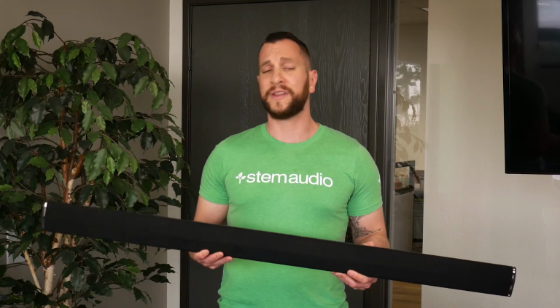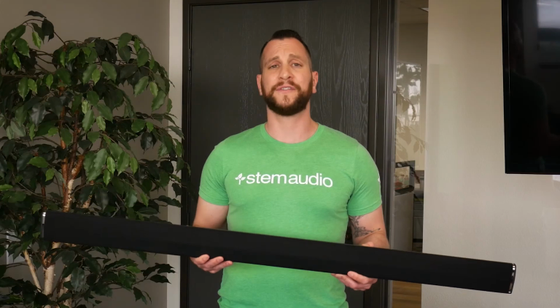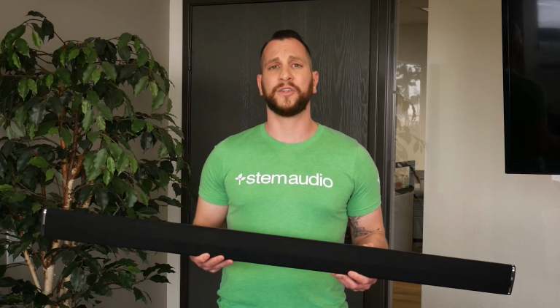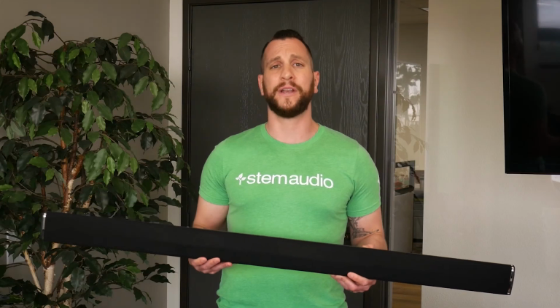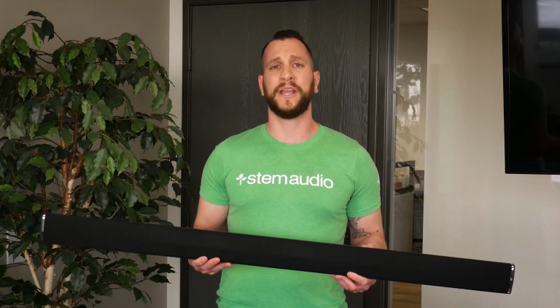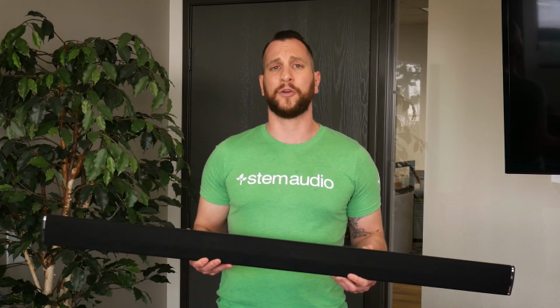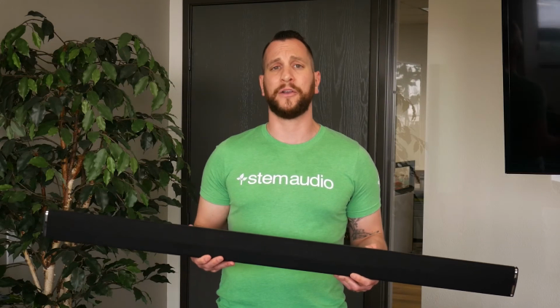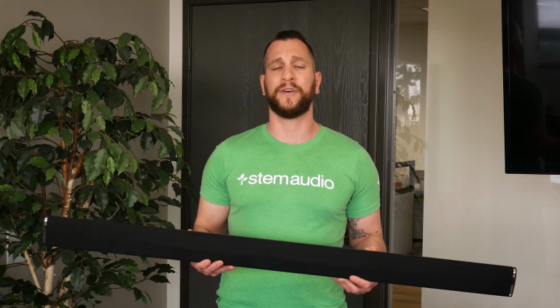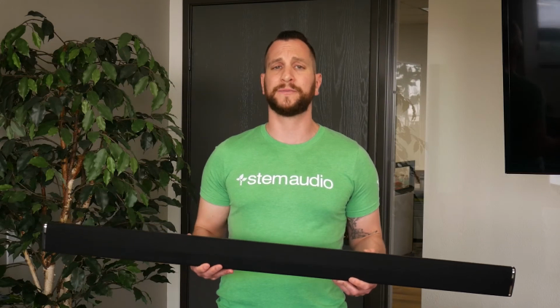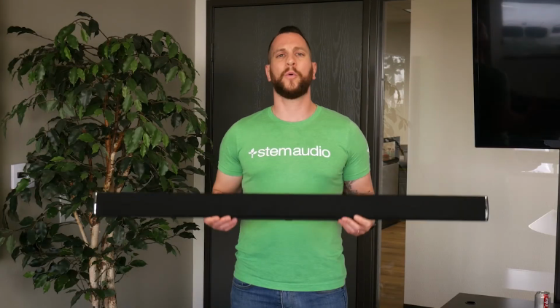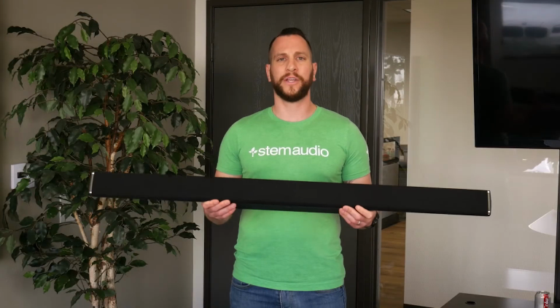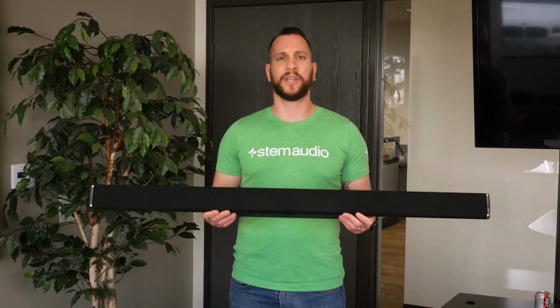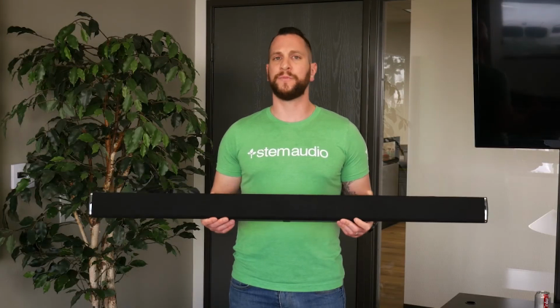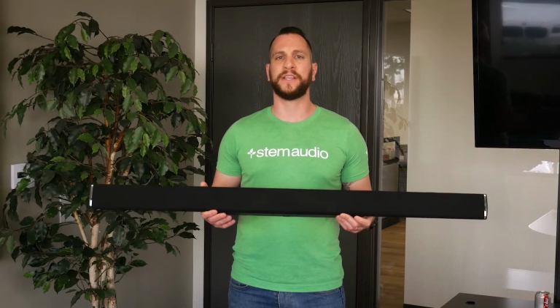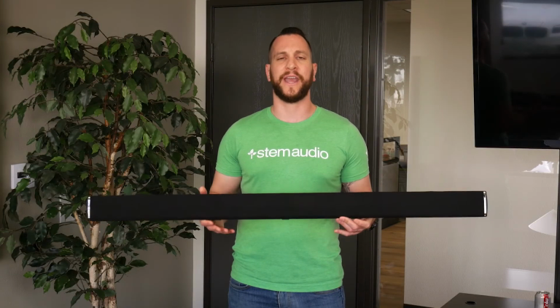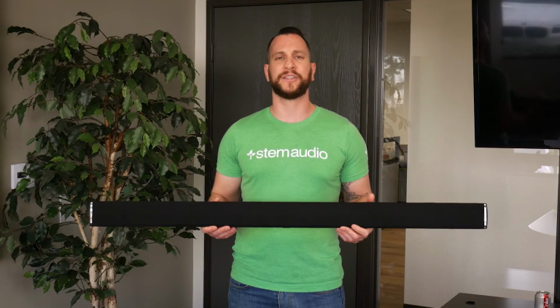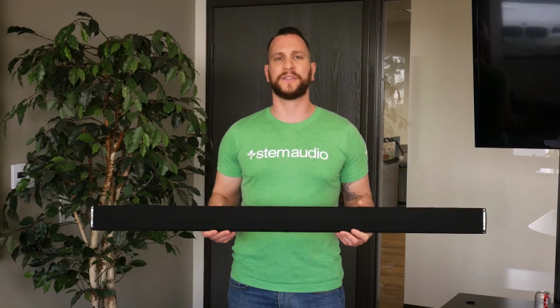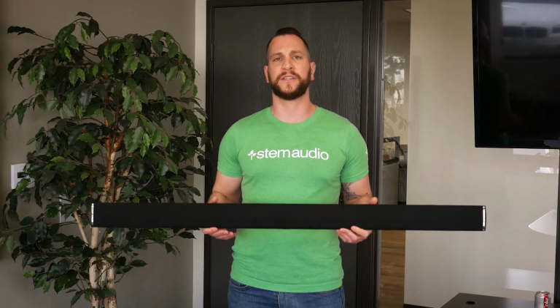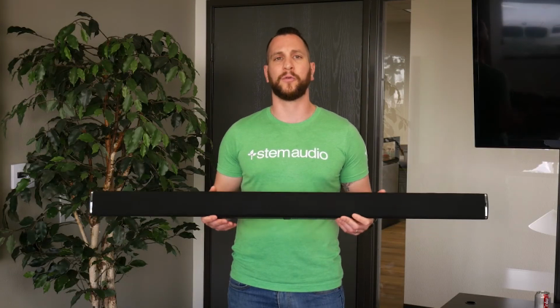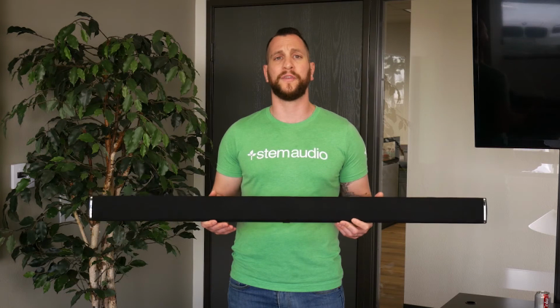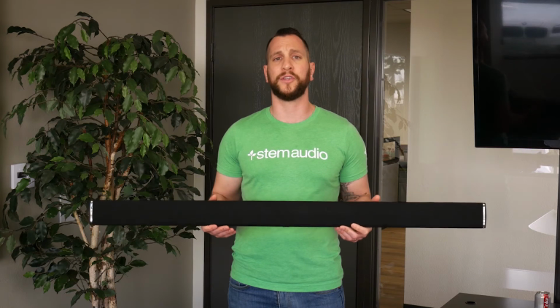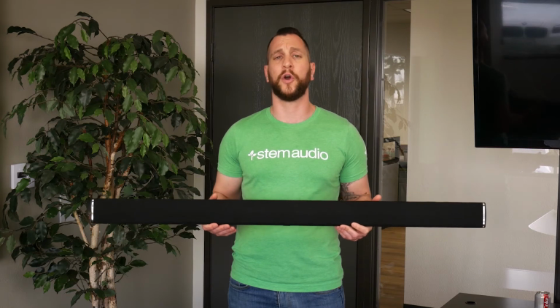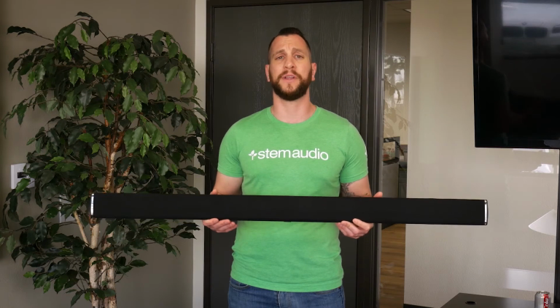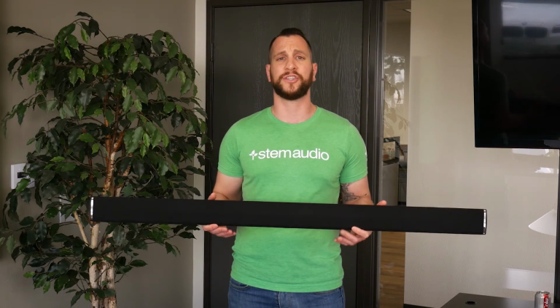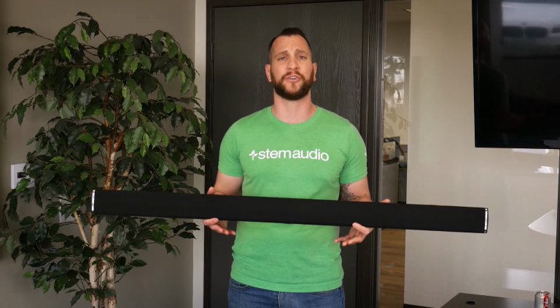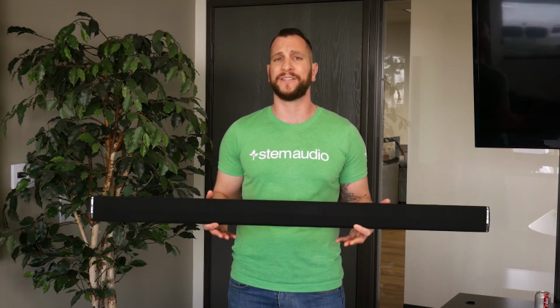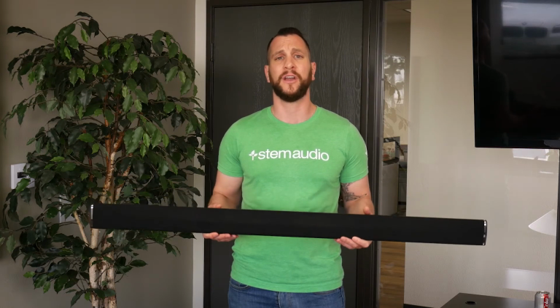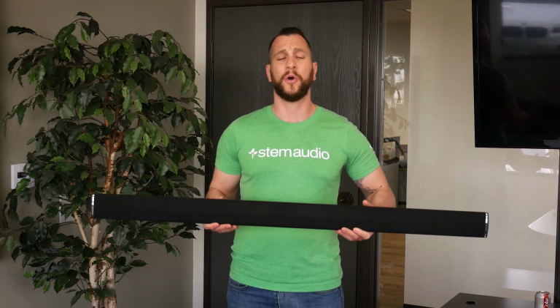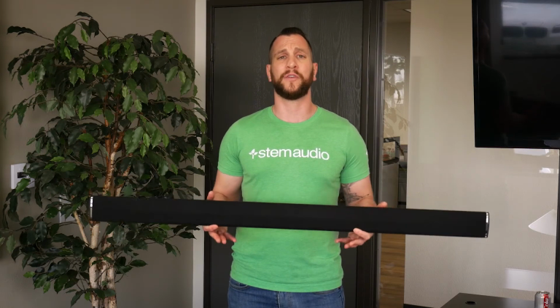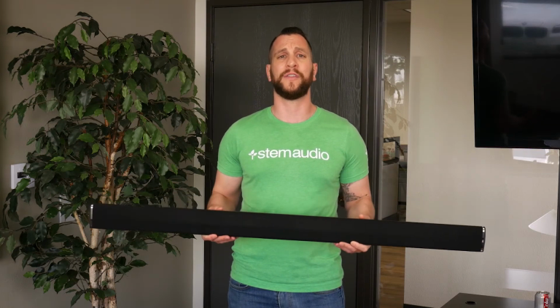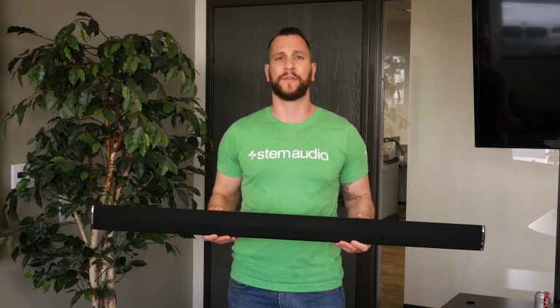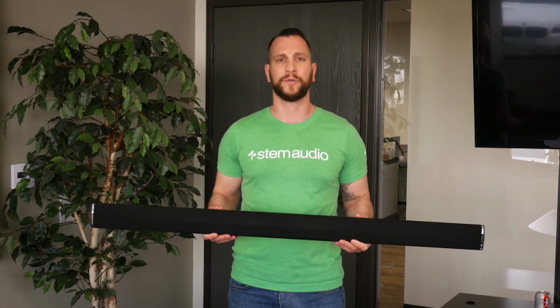All that's left is to go ahead and place or mount your device. The wall unit can just be placed on any surface — it's got rubber feet, so you can place it on a credenza or whatever you have in the front of the room.